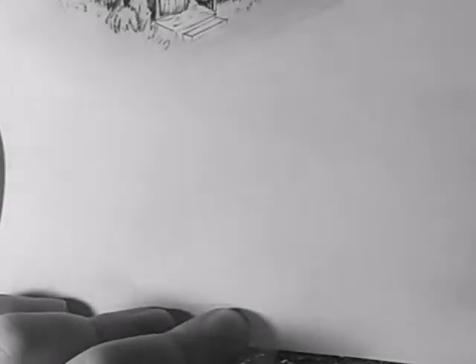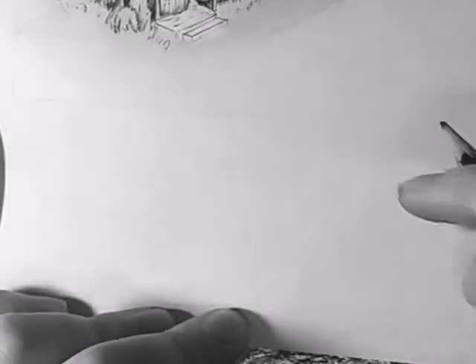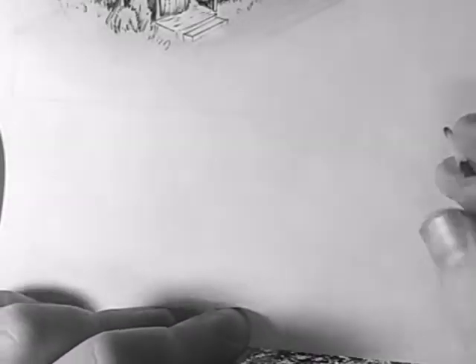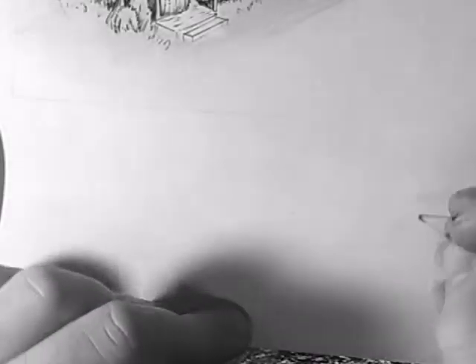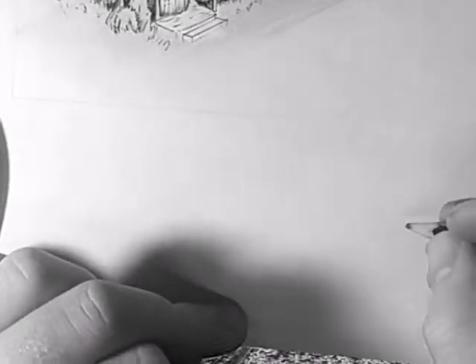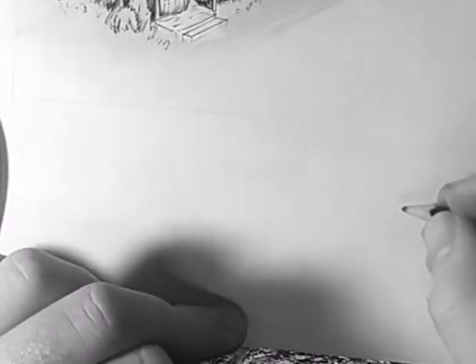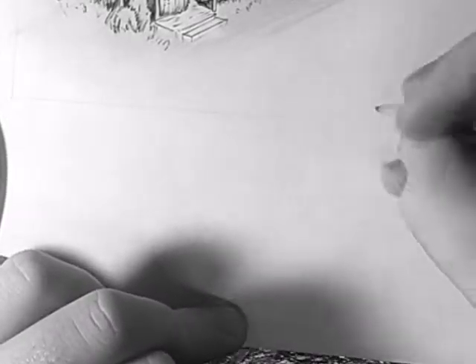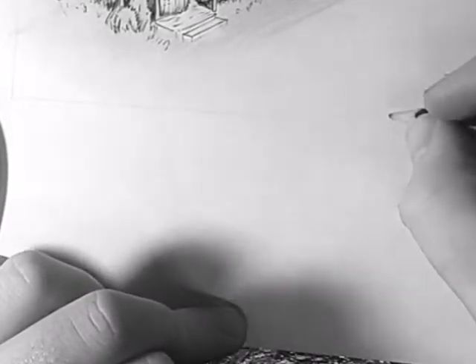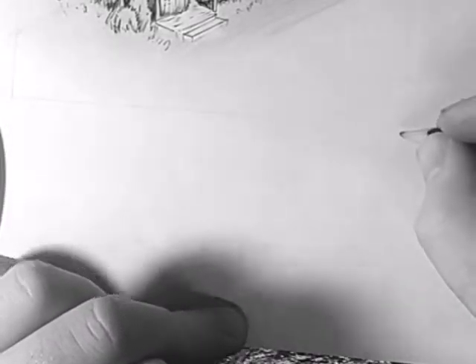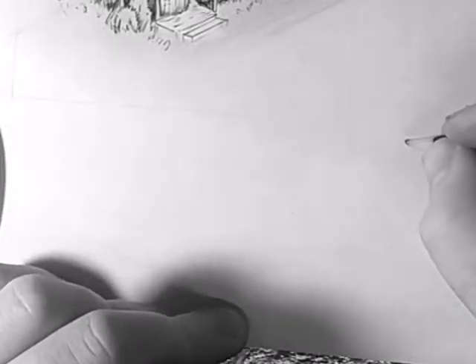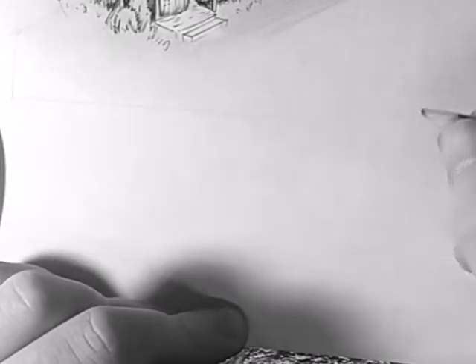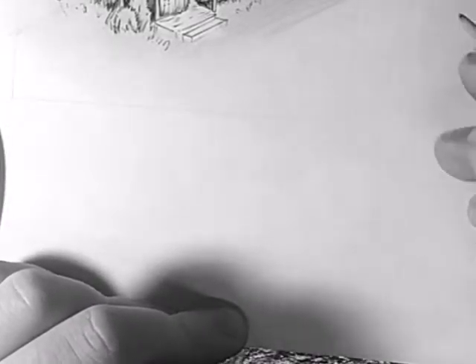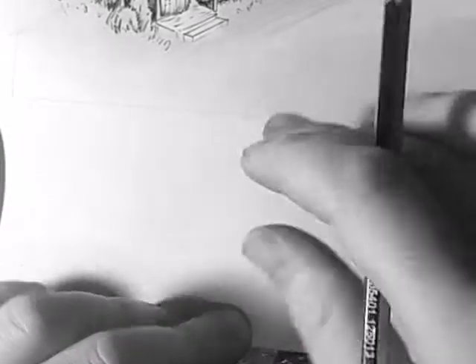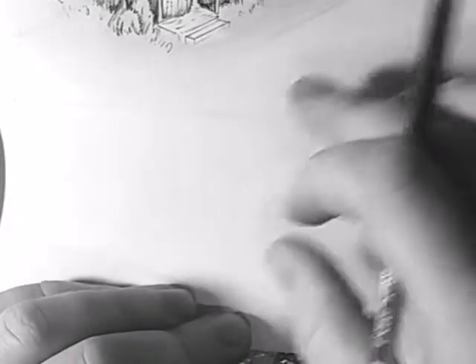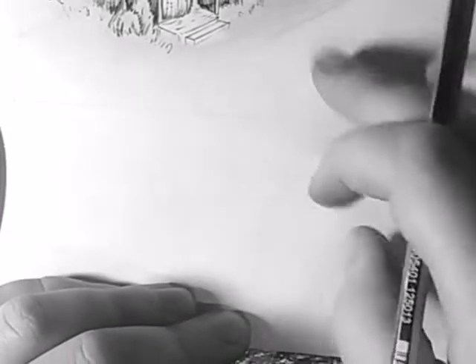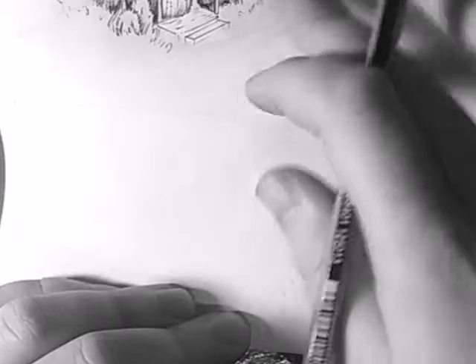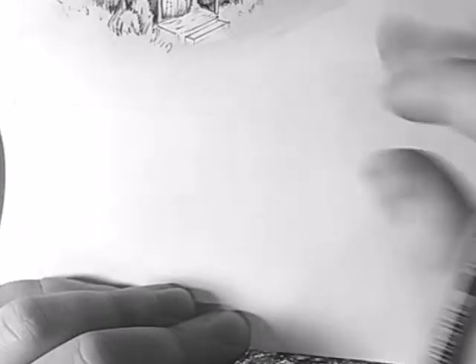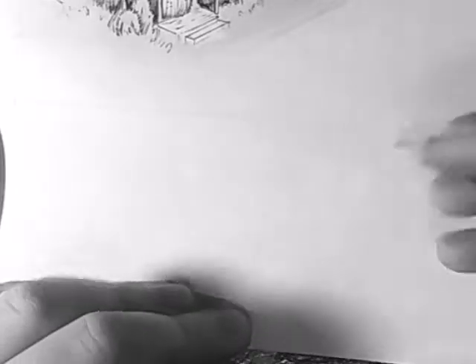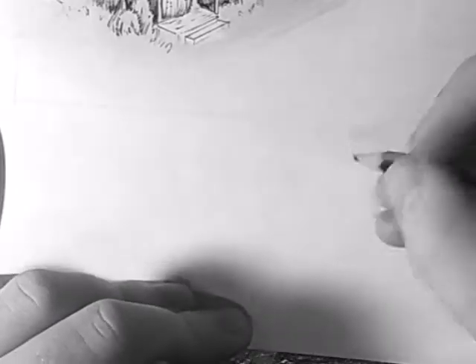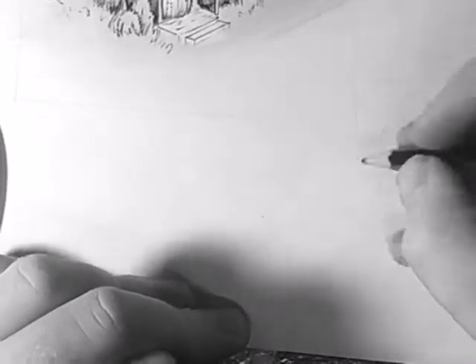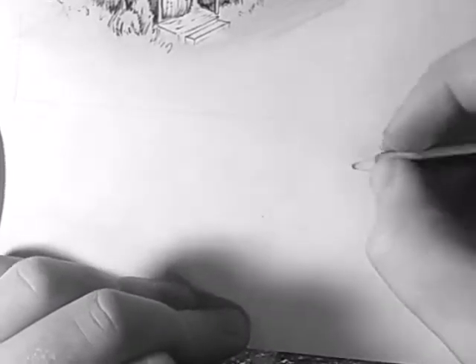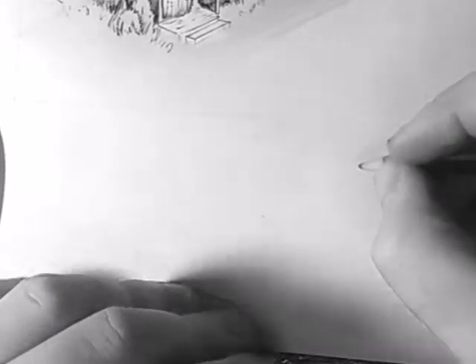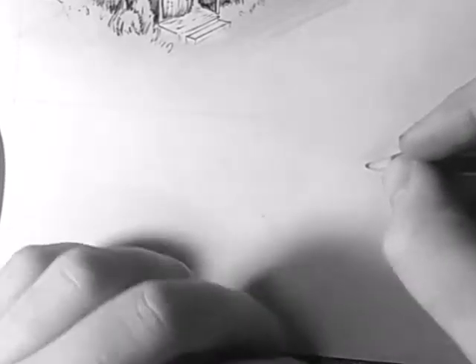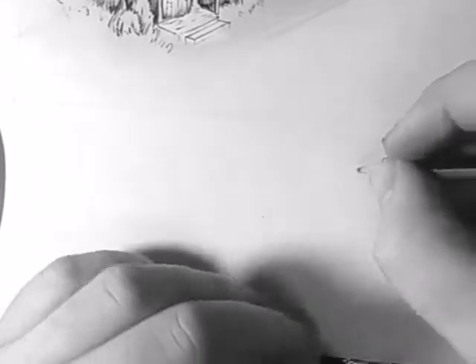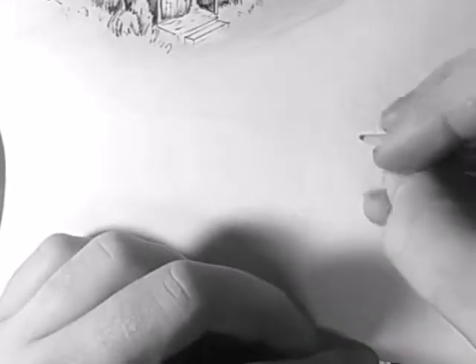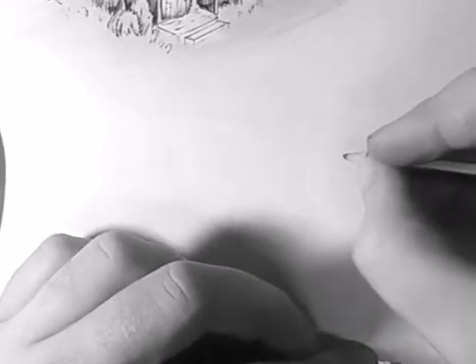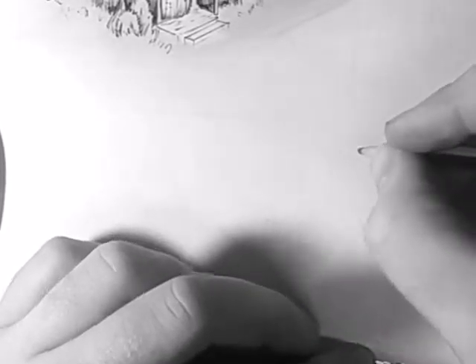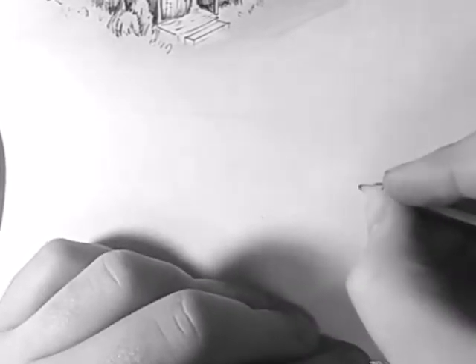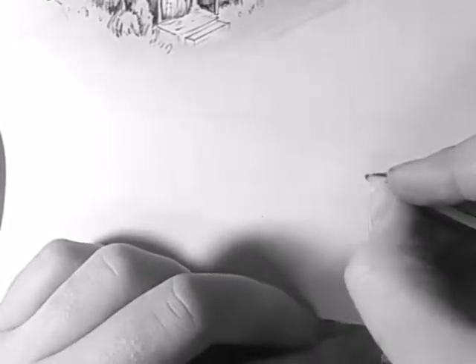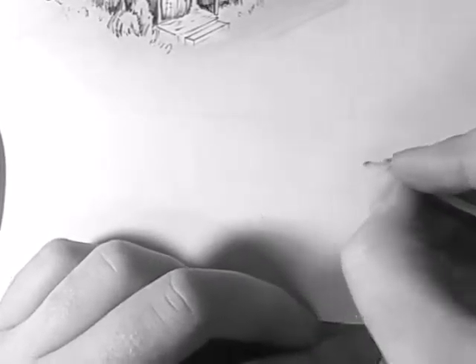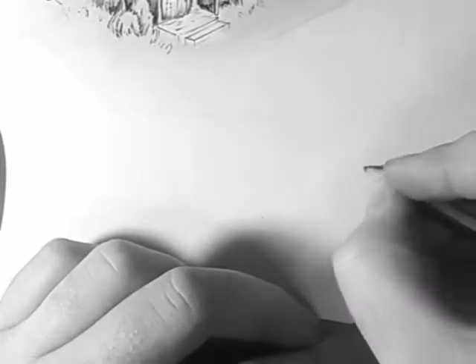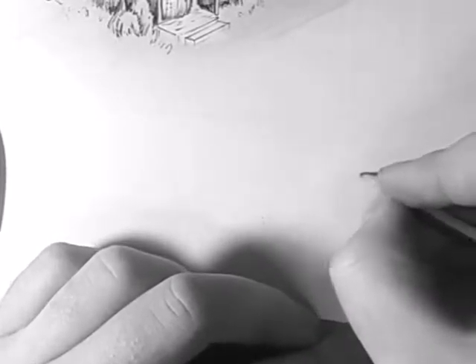Hello everyone, this is Trafalgar Valentine. How is it going today? I did this church drawing before, but I want to add a little something else. I might just do a little well.